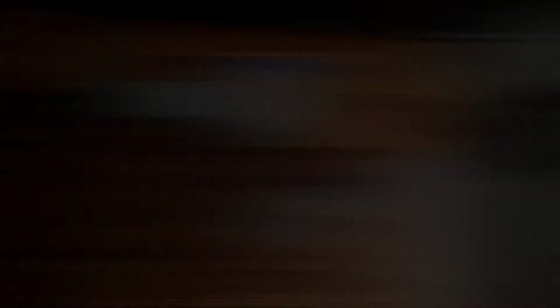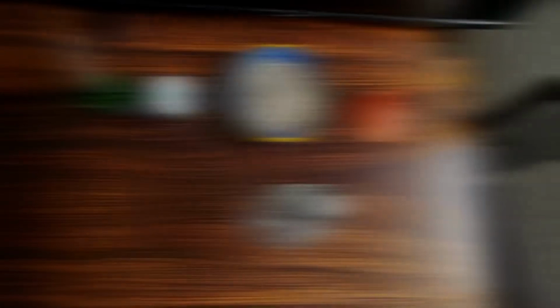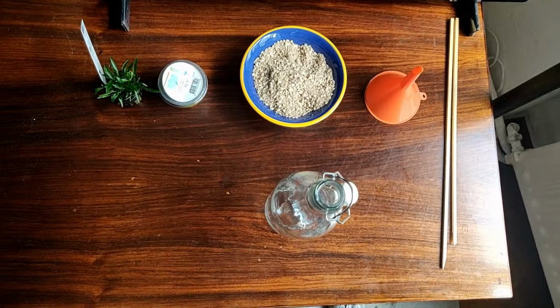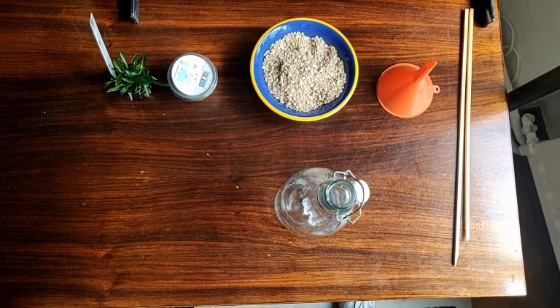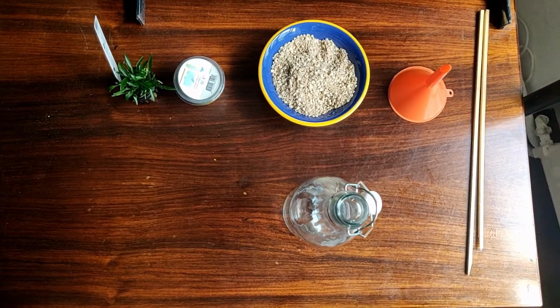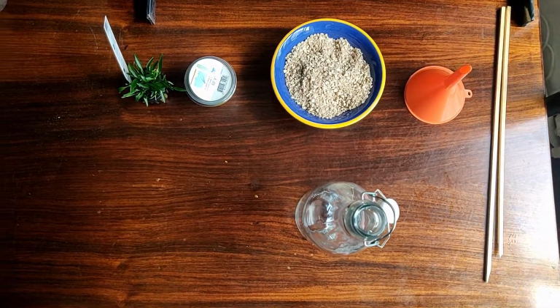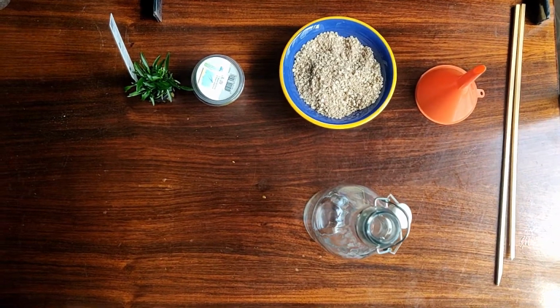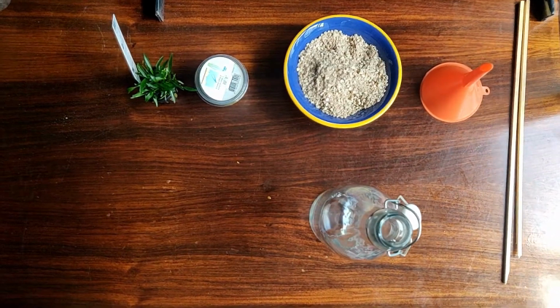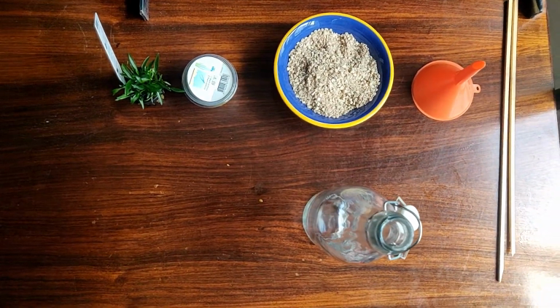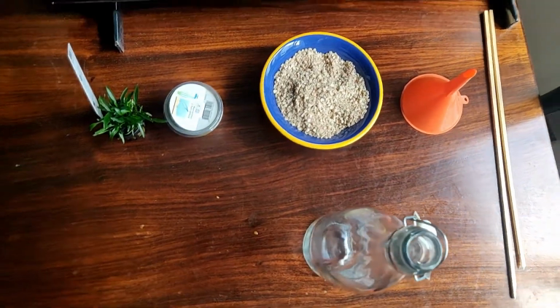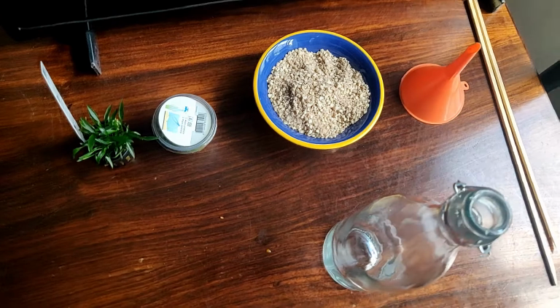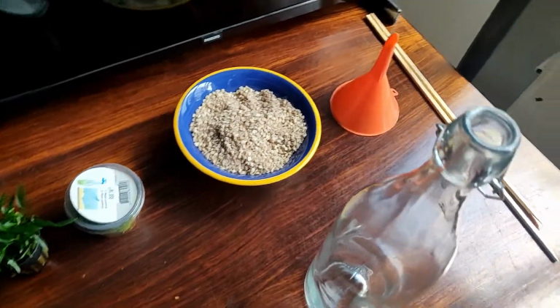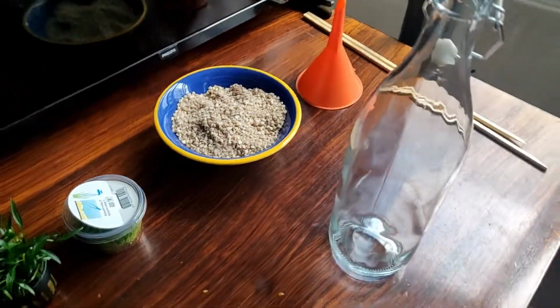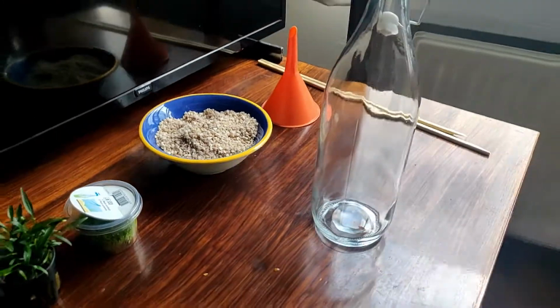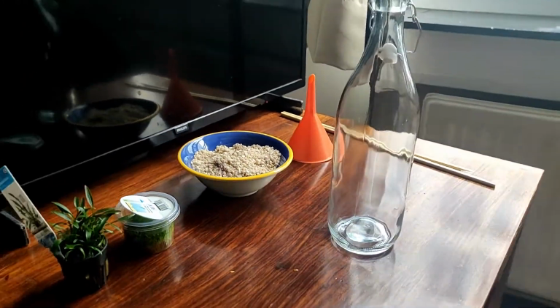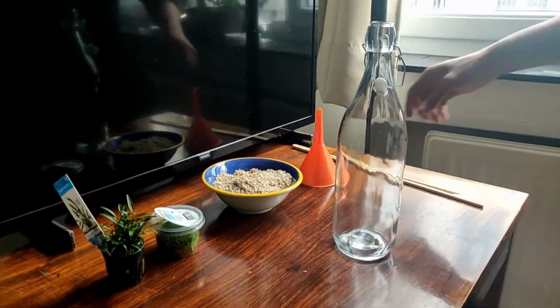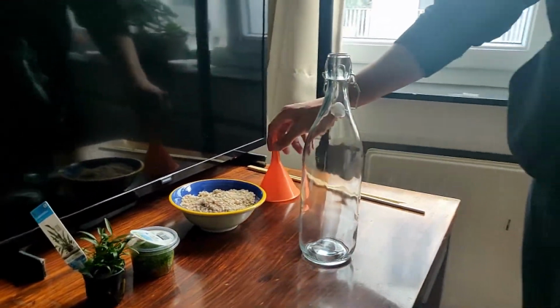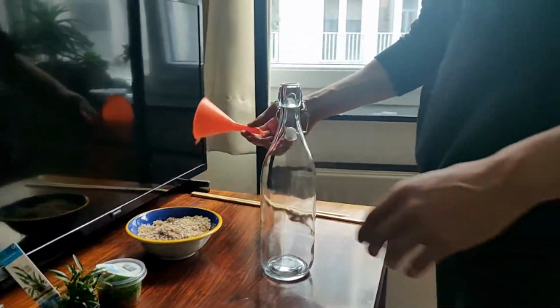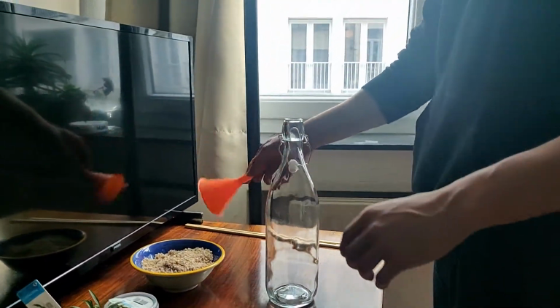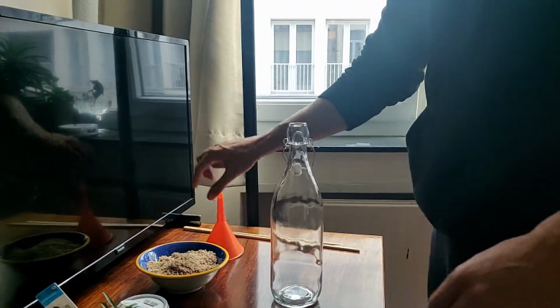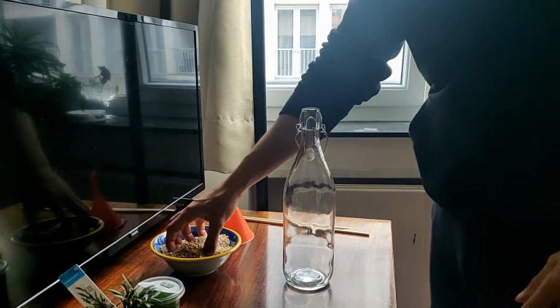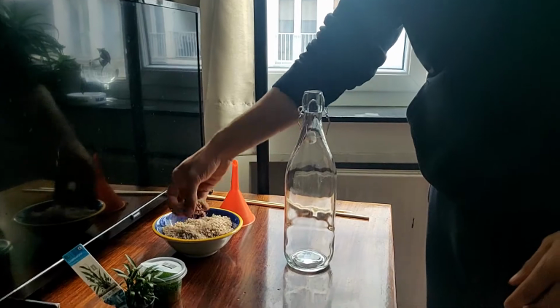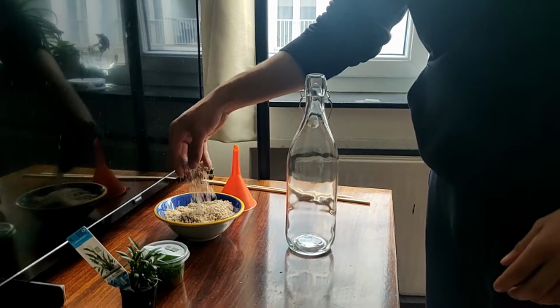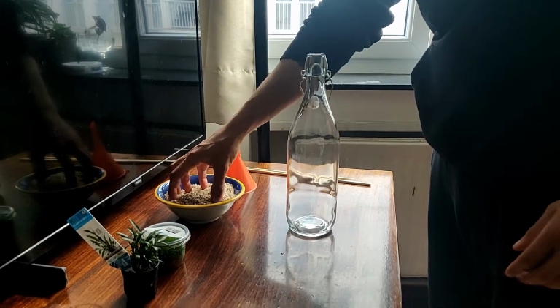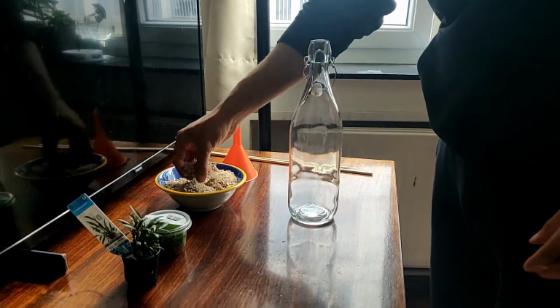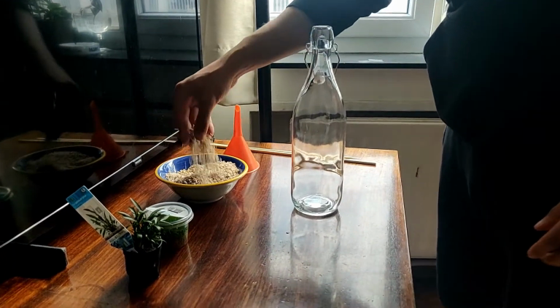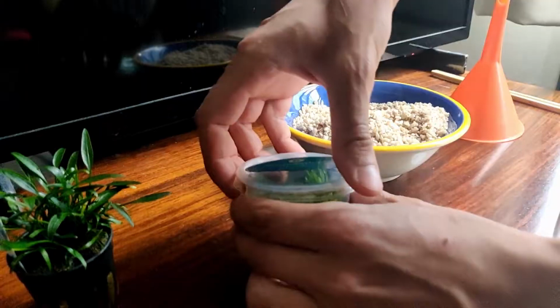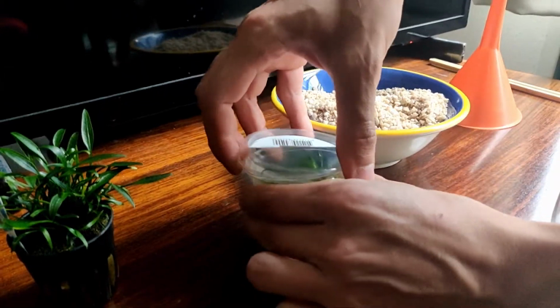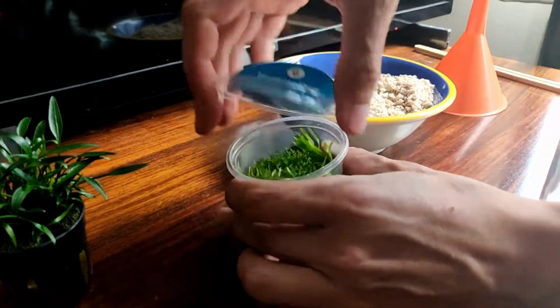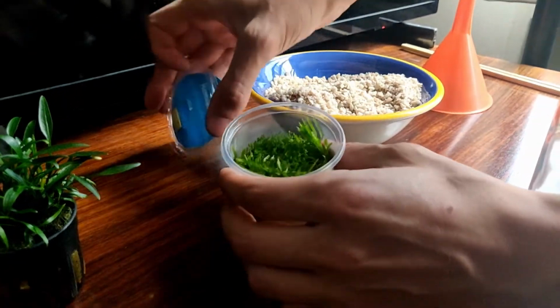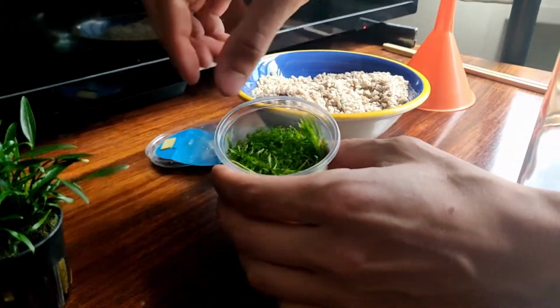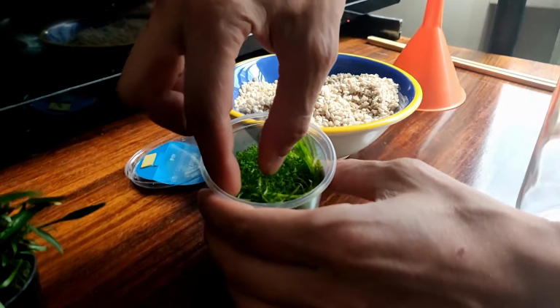In this video I'm going to make two more water-based eco-spheres — one in a glass bottle and one in a glass jar. As a substrate I'm going to use charcoal and these decorative white stones. For the bottle eco-sphere I'm going to use these plants.